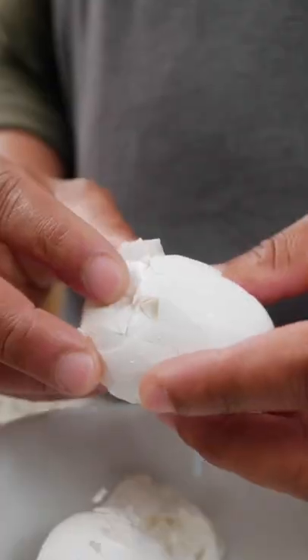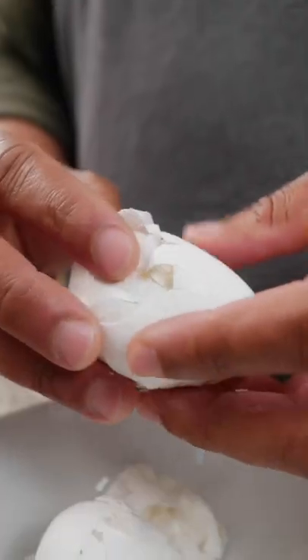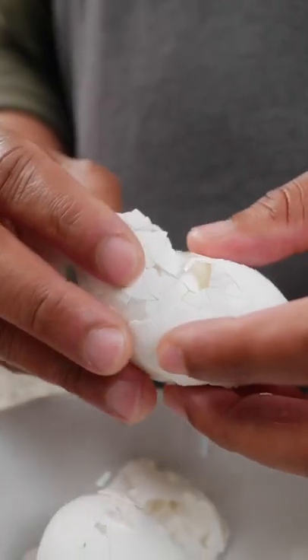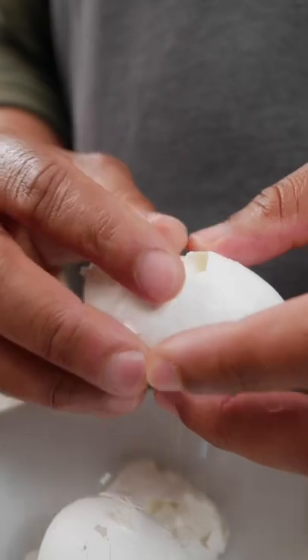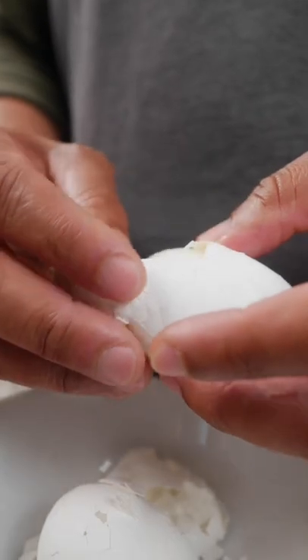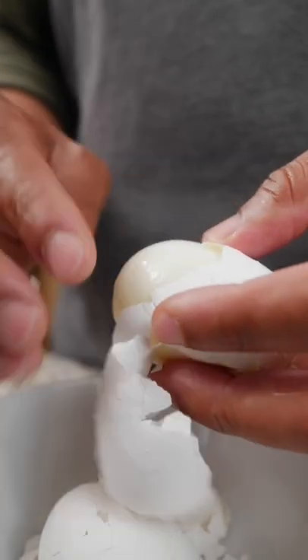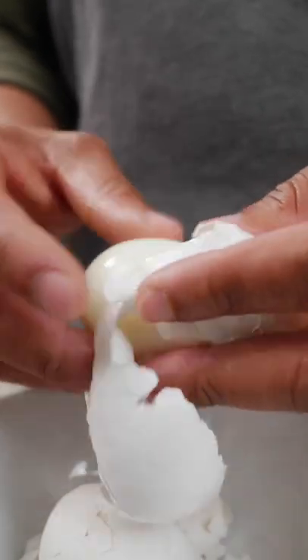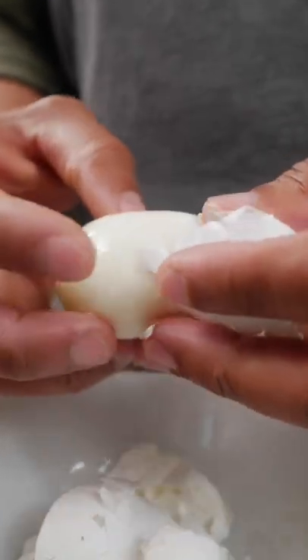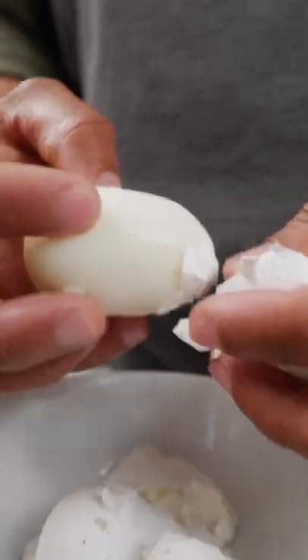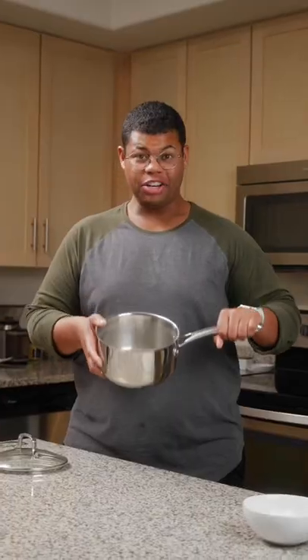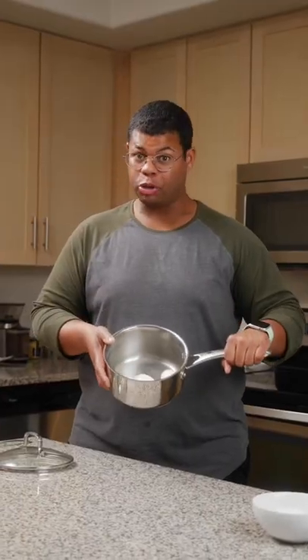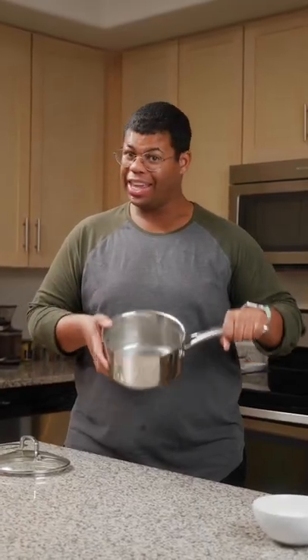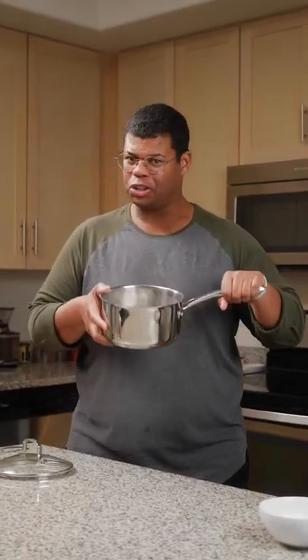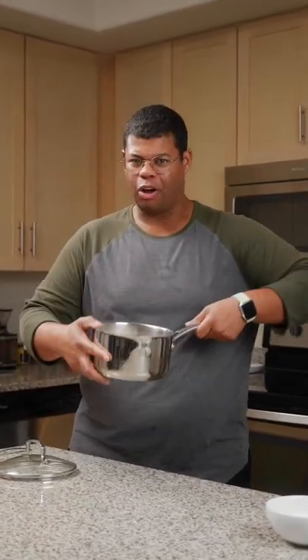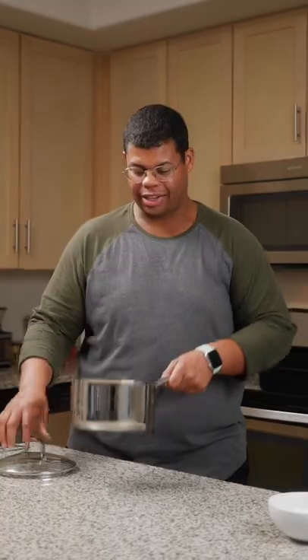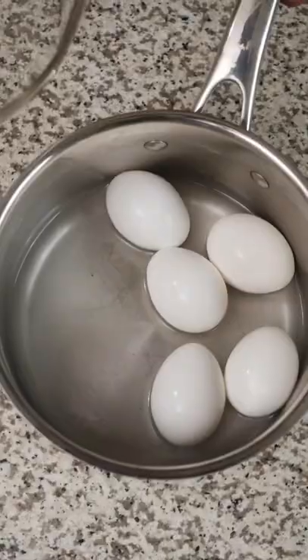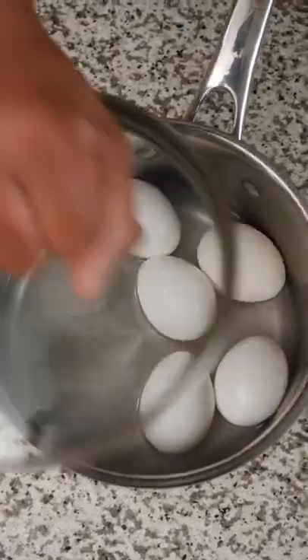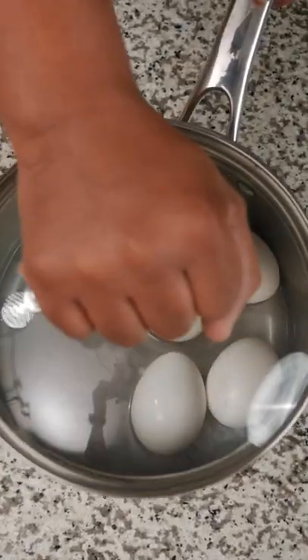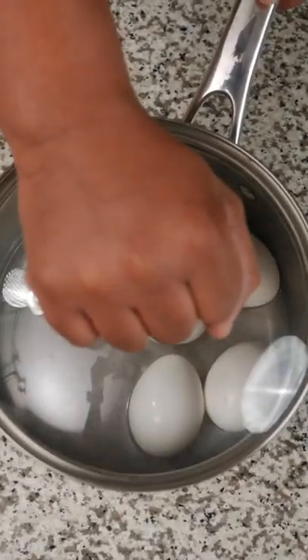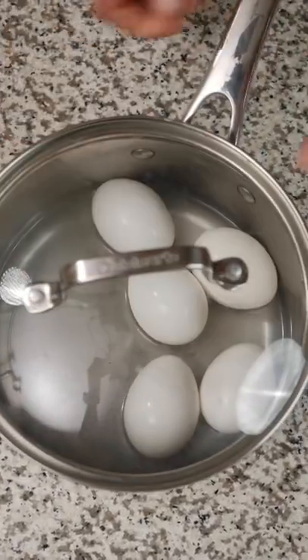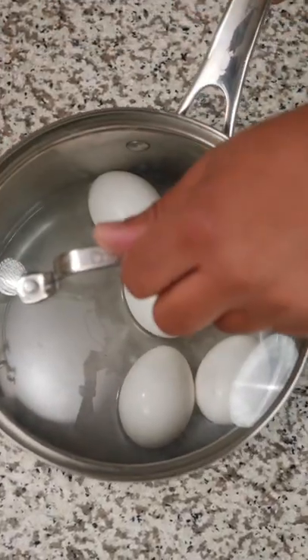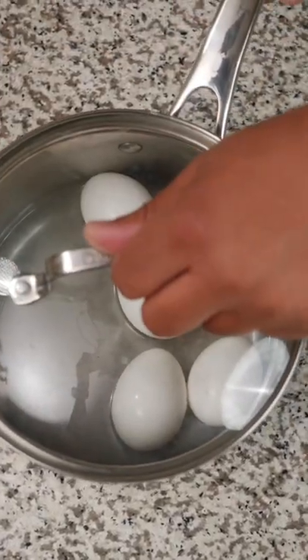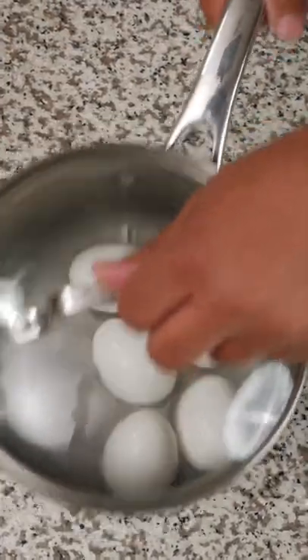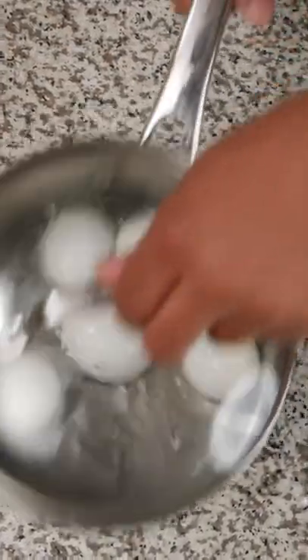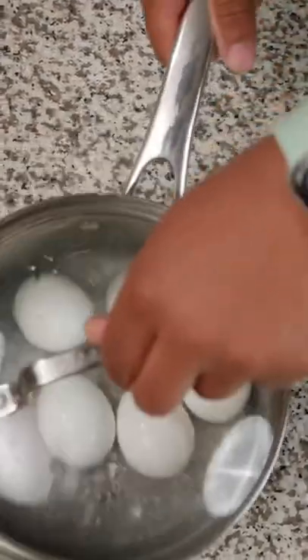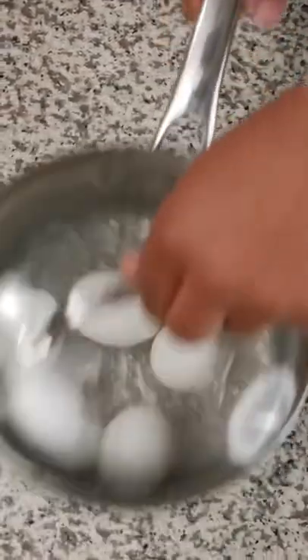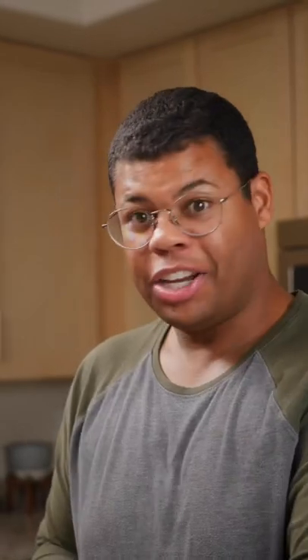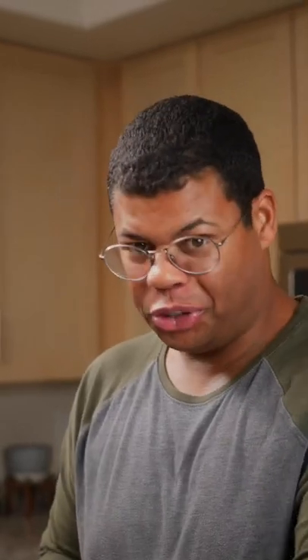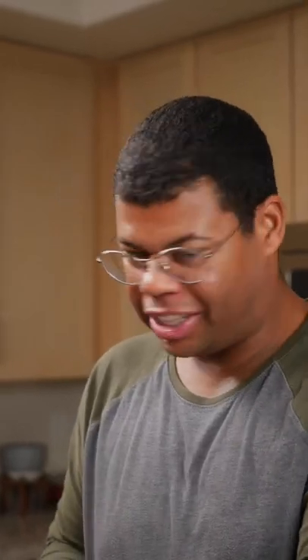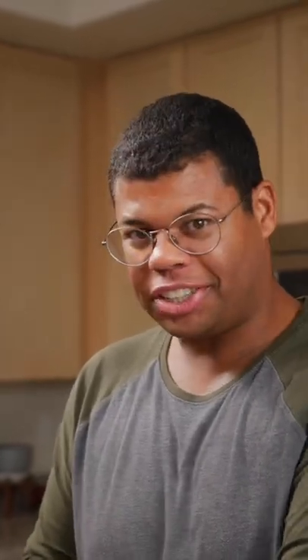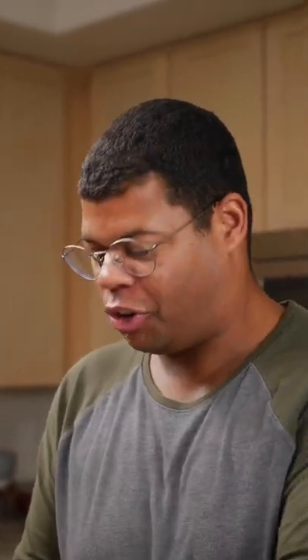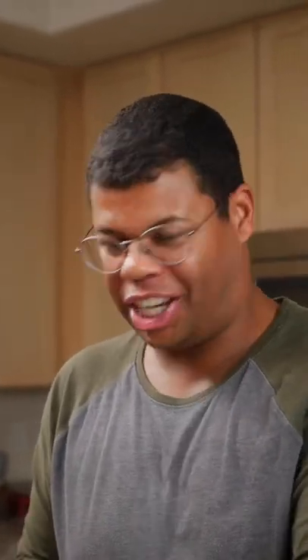Now just gently remove the shell and the membrane from the egg inside. If you need to crack multiple eggs, you can do them all together. With a little water in the pot, add the lid and give it a rattle — not too aggressive, just enough to crack the shells.